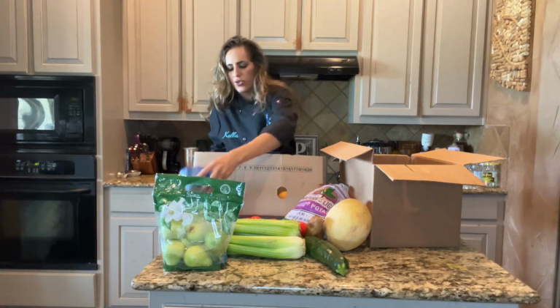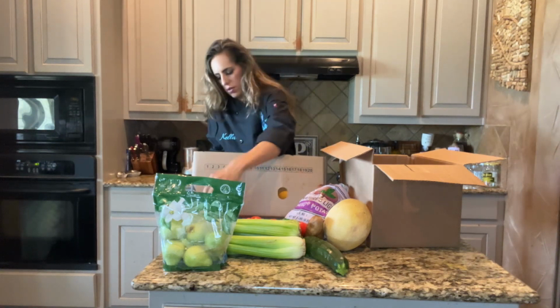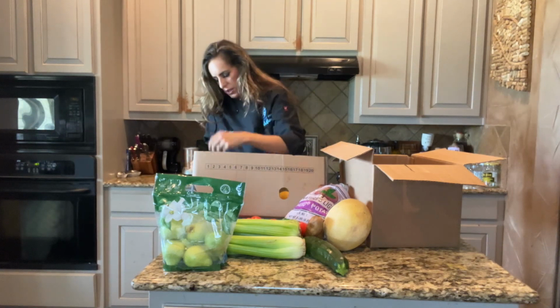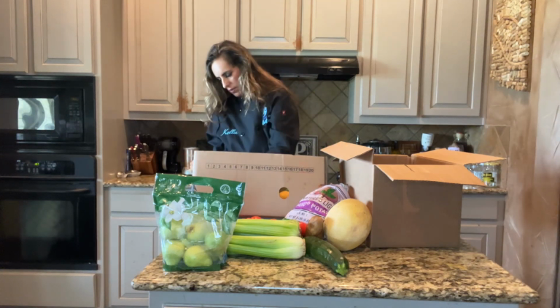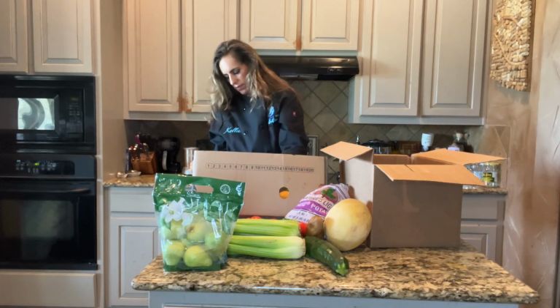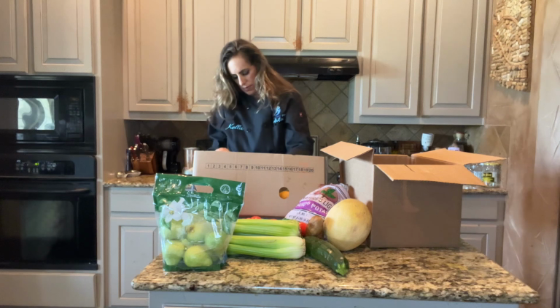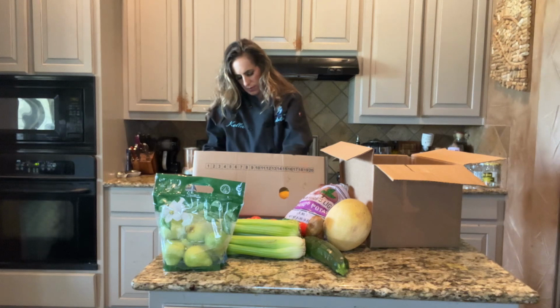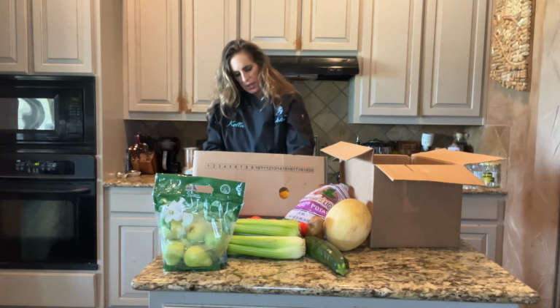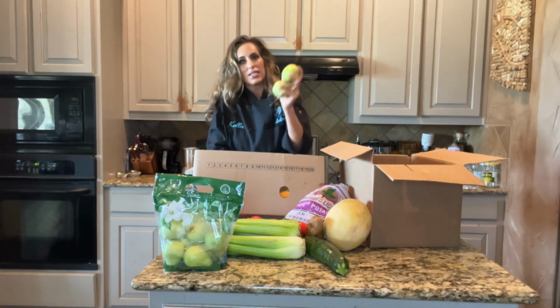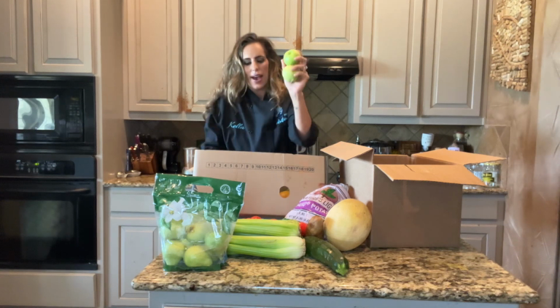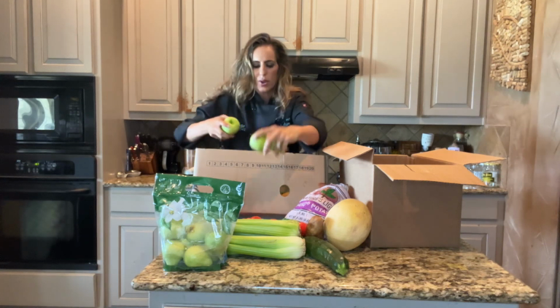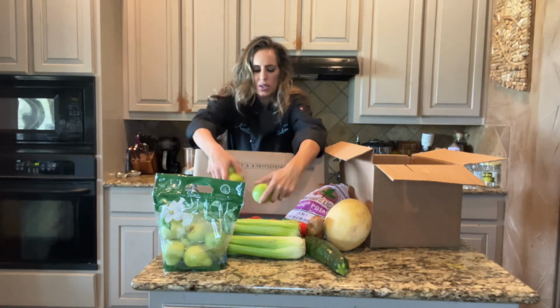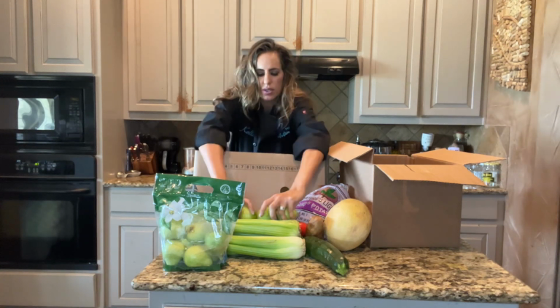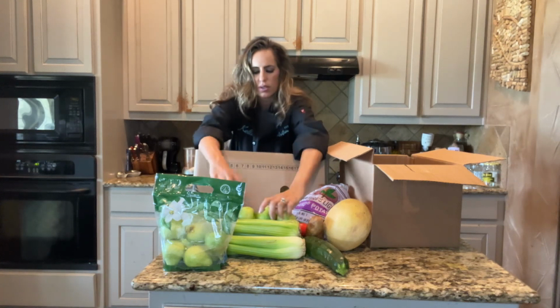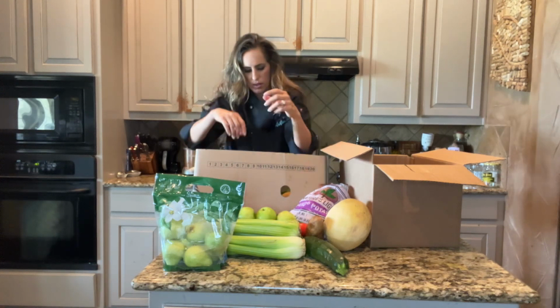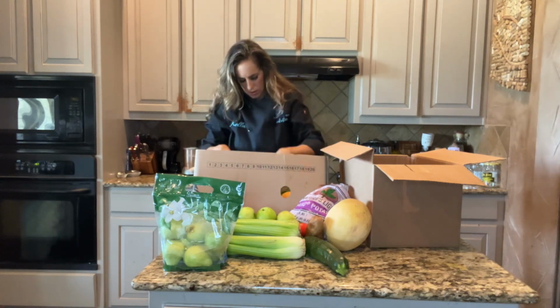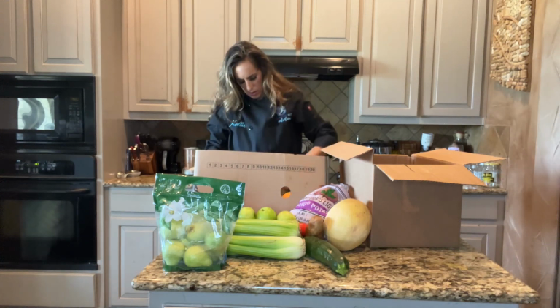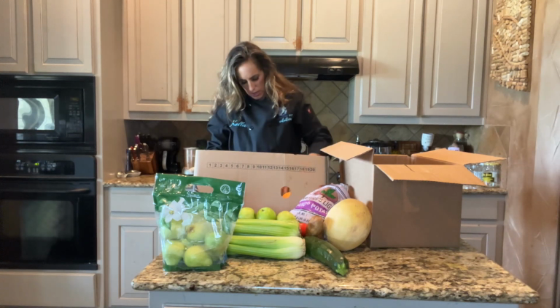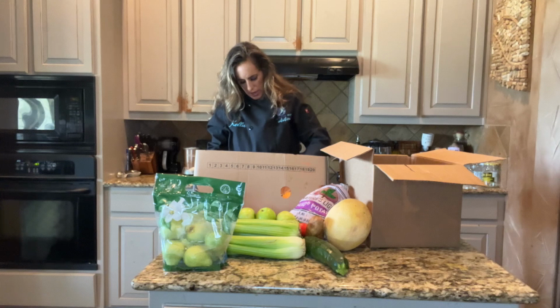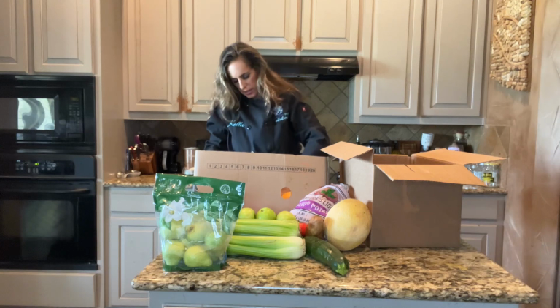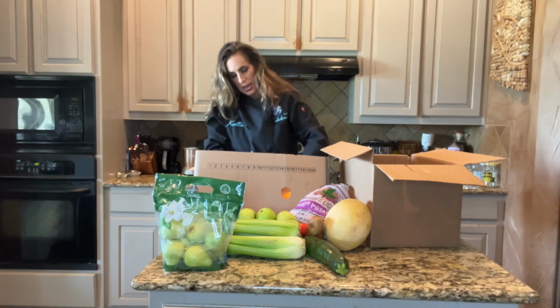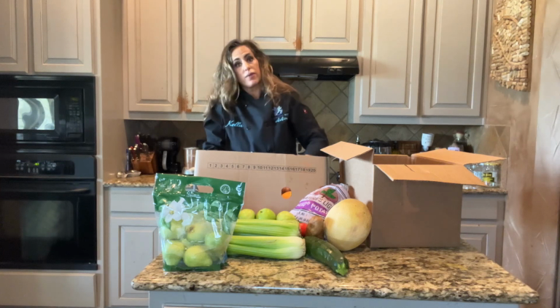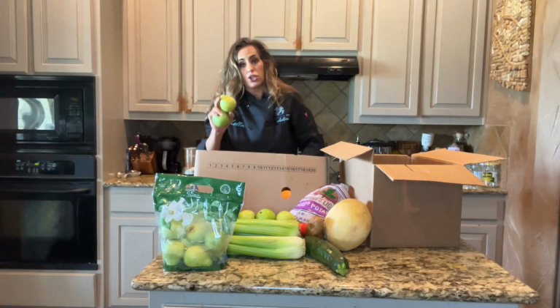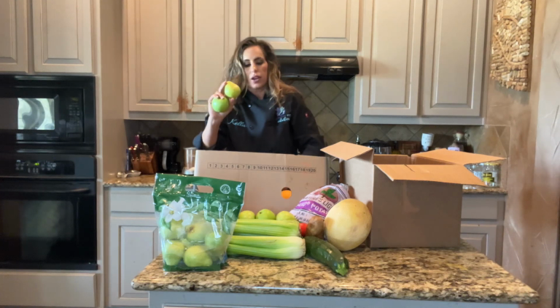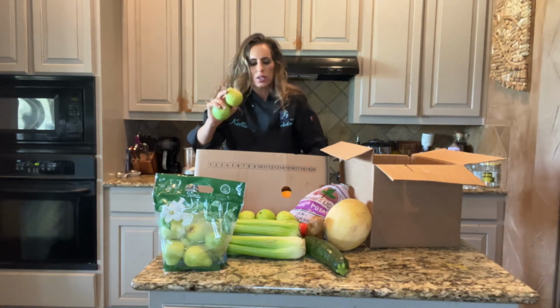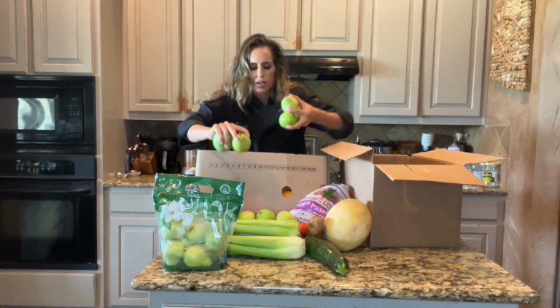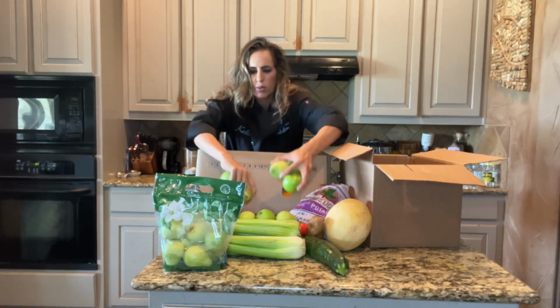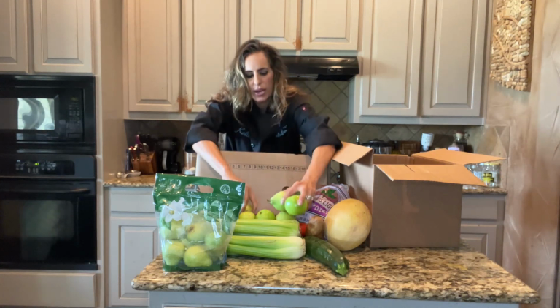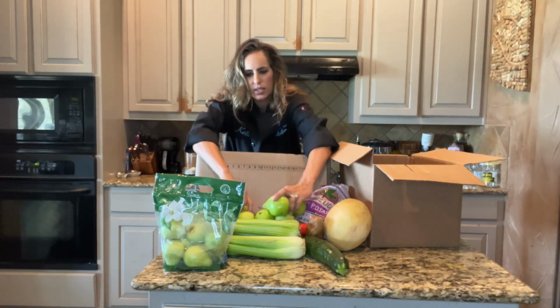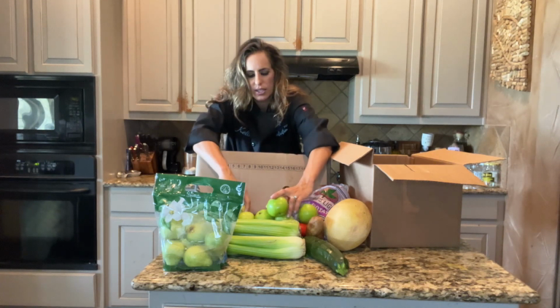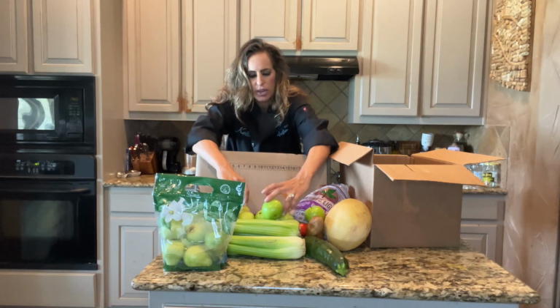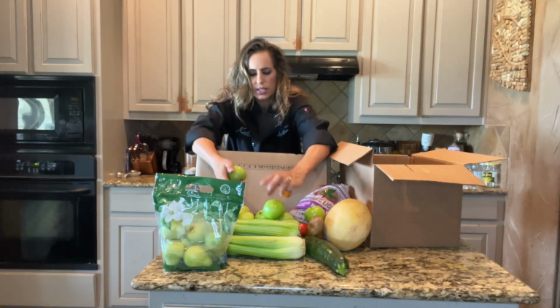A bunch of Roma tomatoes. Mushrooms. Some apples — I'd say Granny Smith — and some fresh pears. More pears. It is pear season.